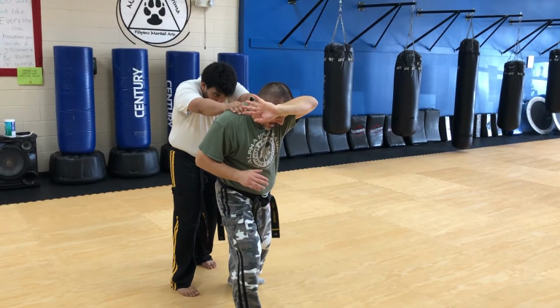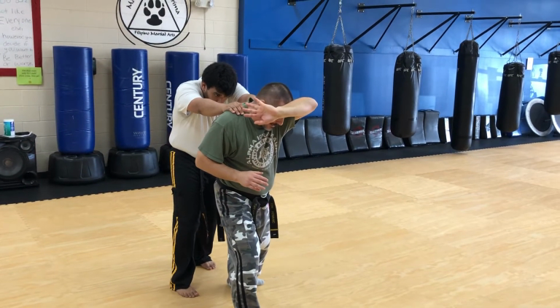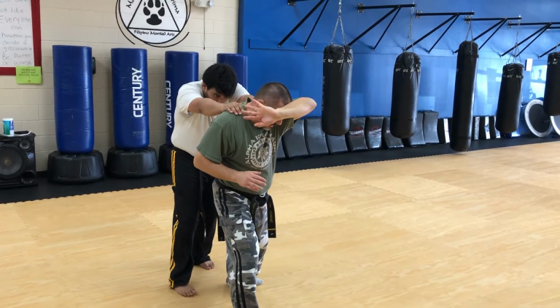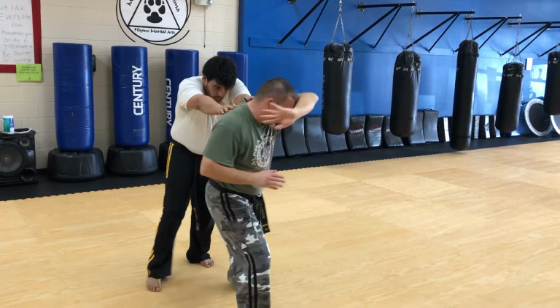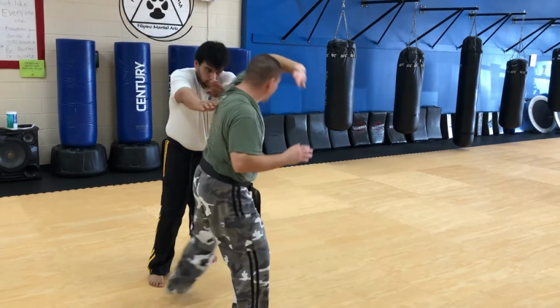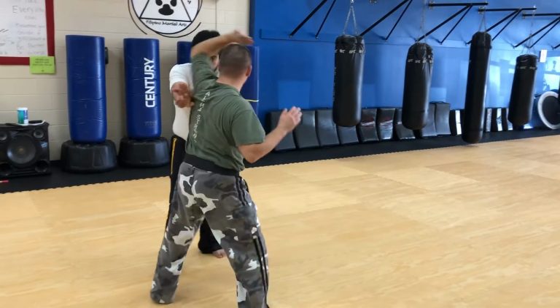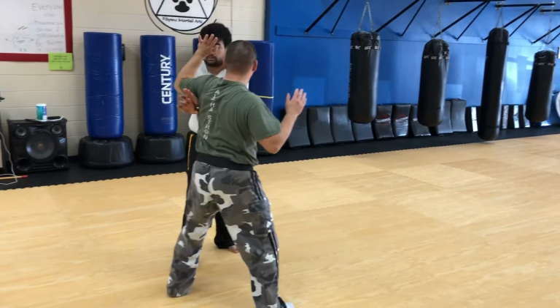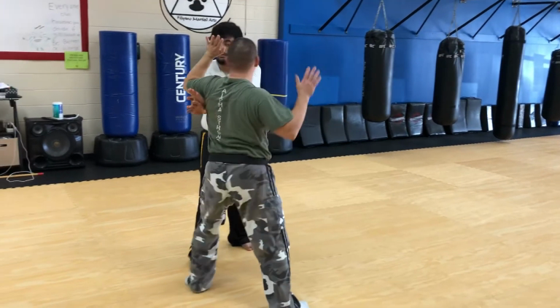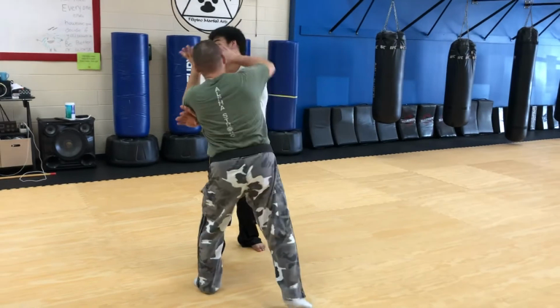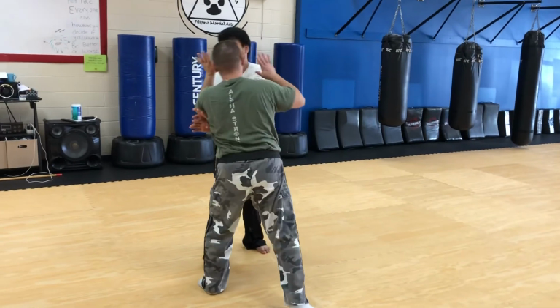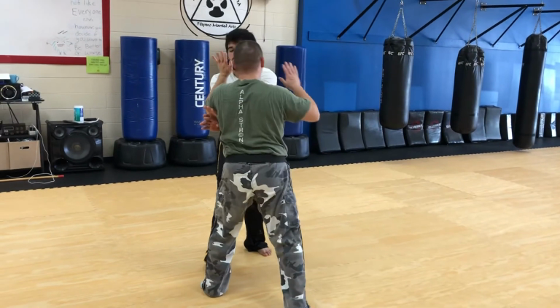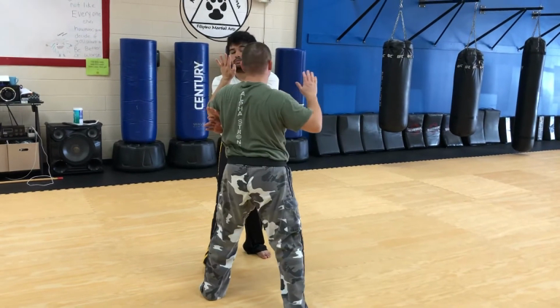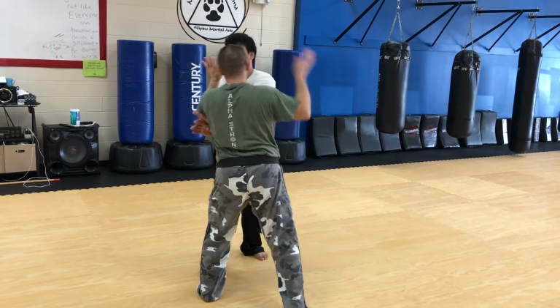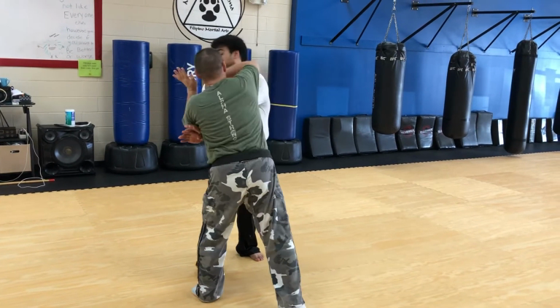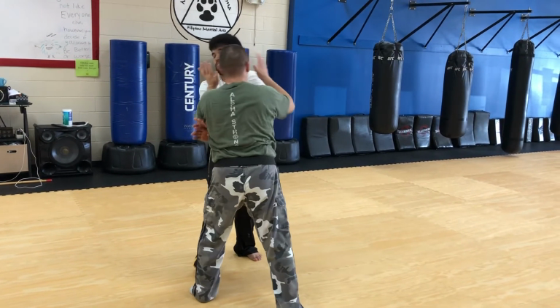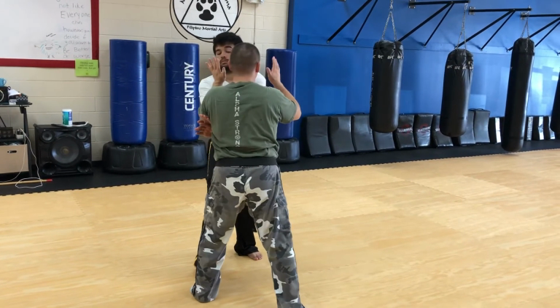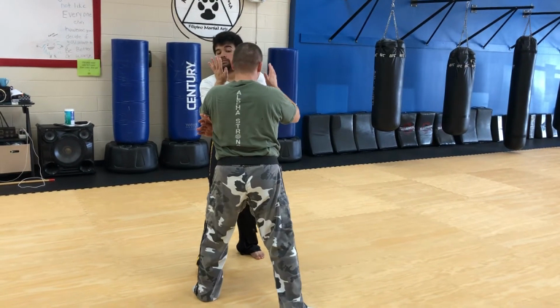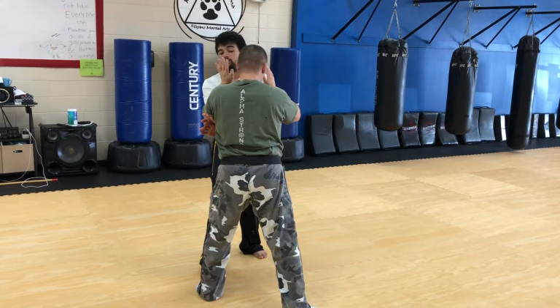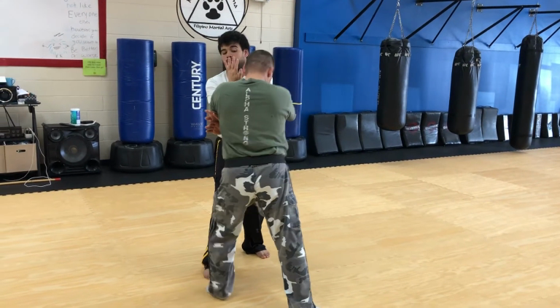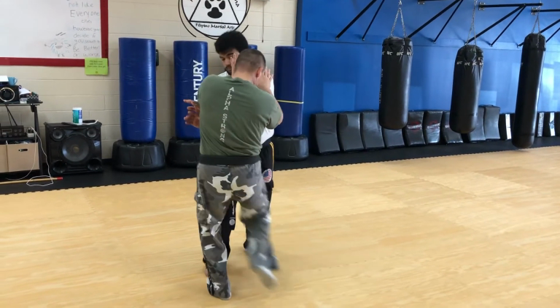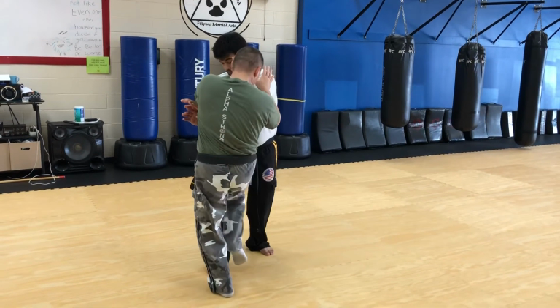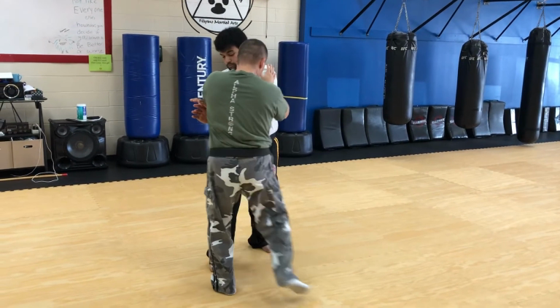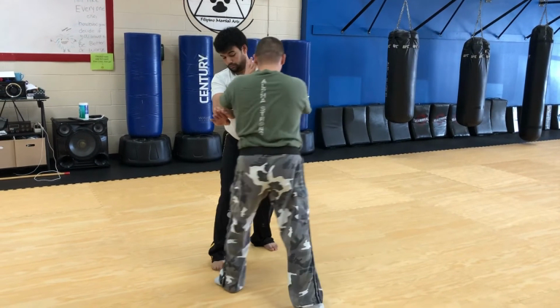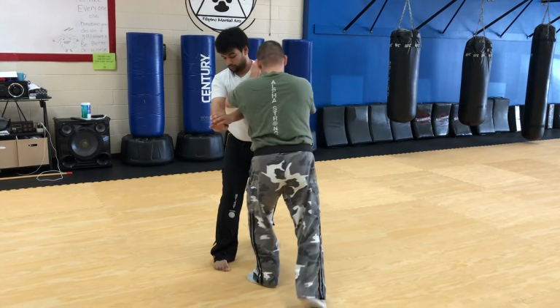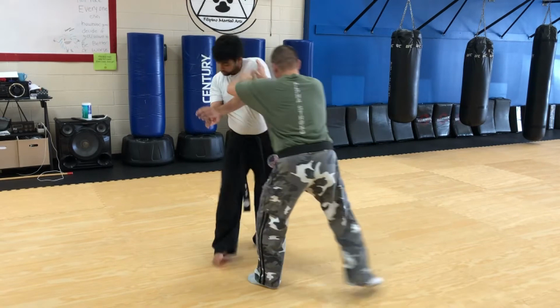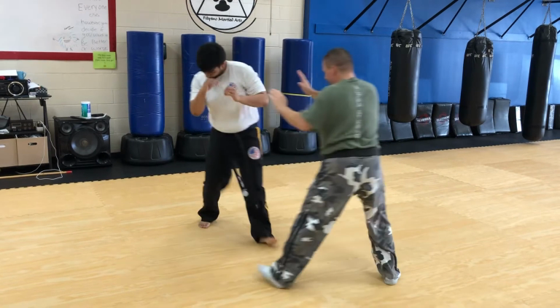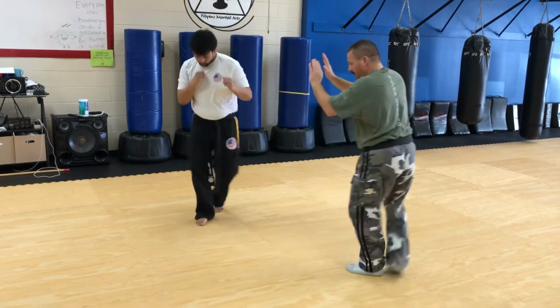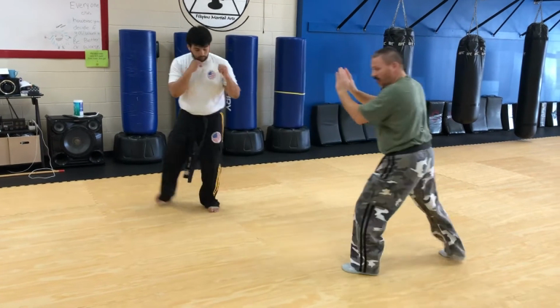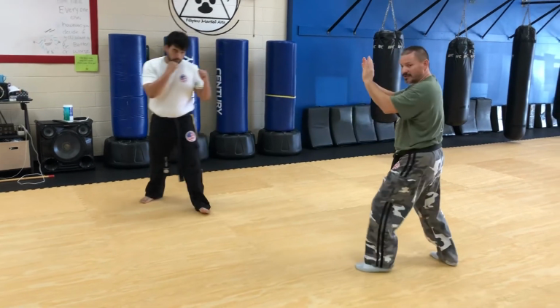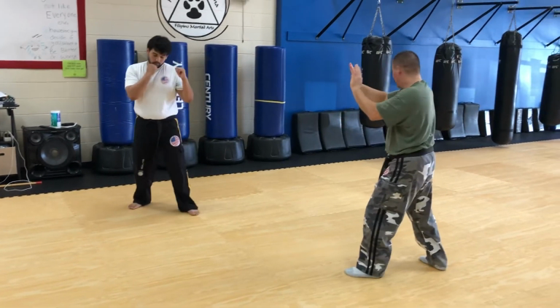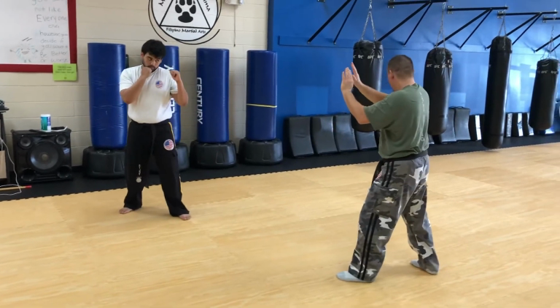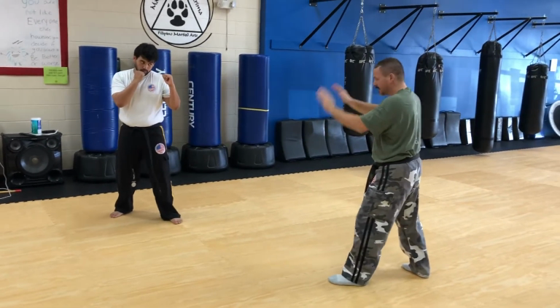Then I'm going to take my left foot across and deliver my strike or elbow if he's close enough — maybe a strike to the knee. I usually don't go into the clinch here; you don't always have to go into a clinch.